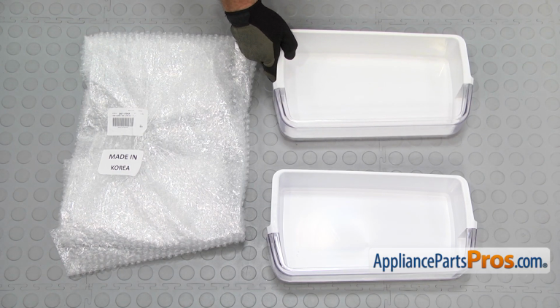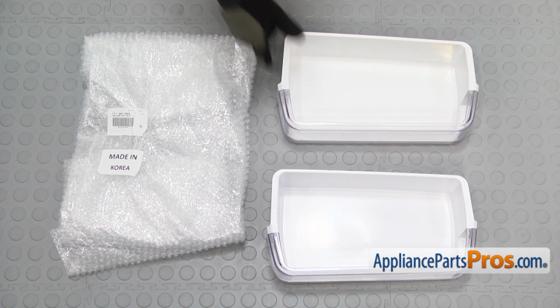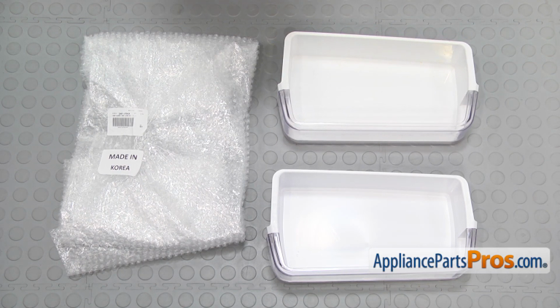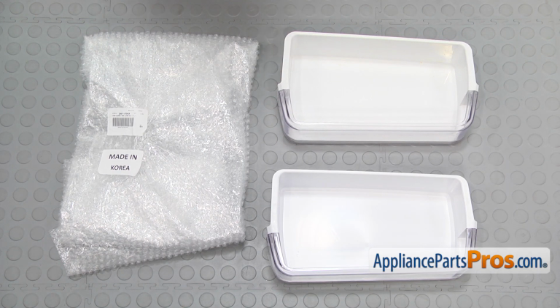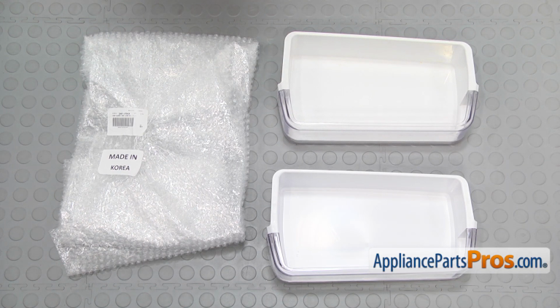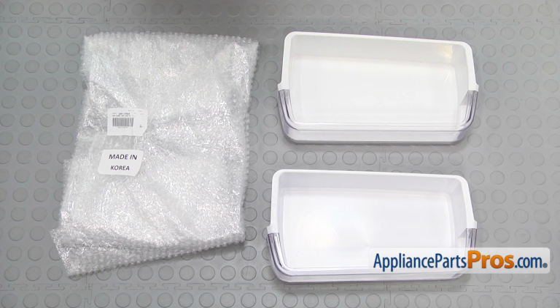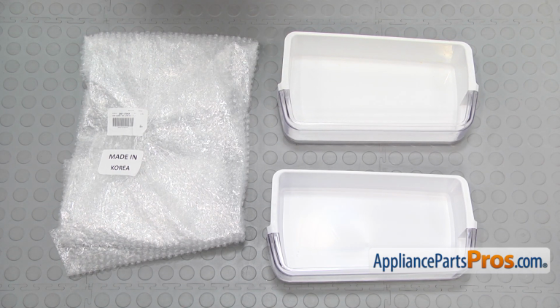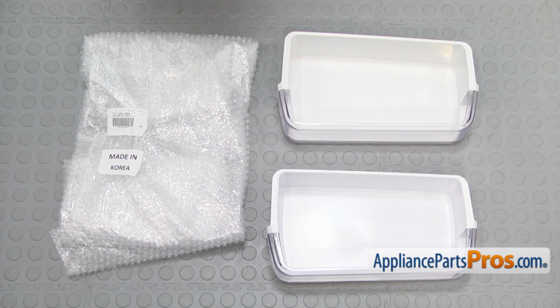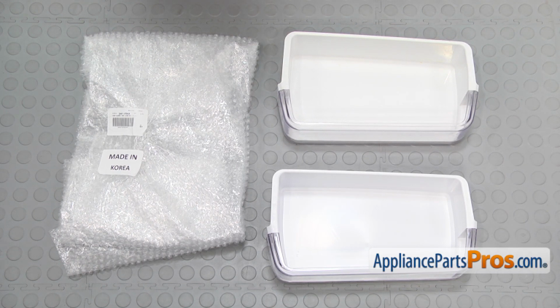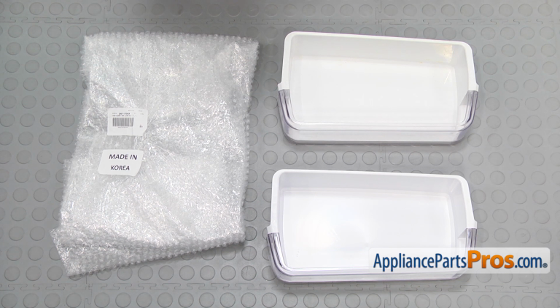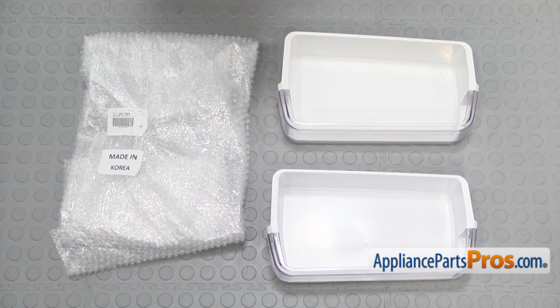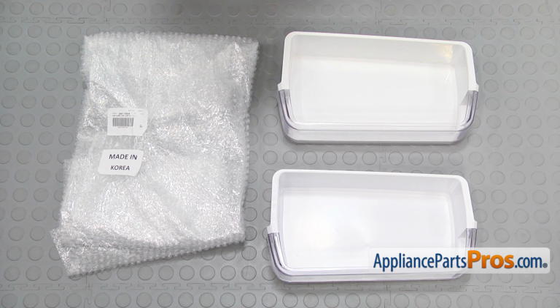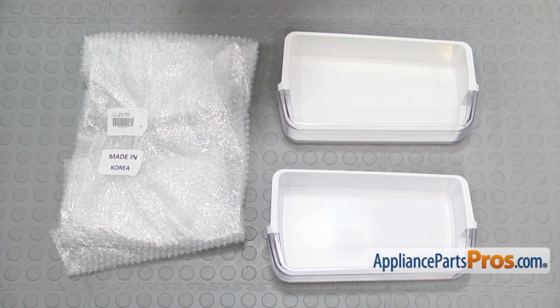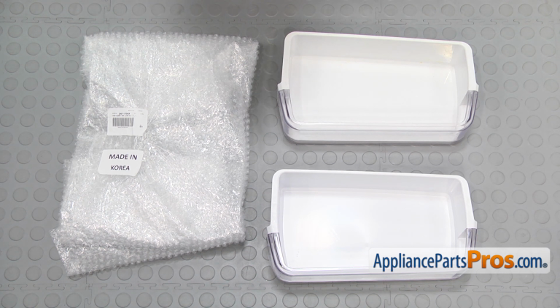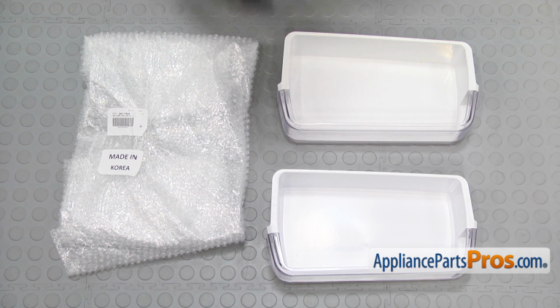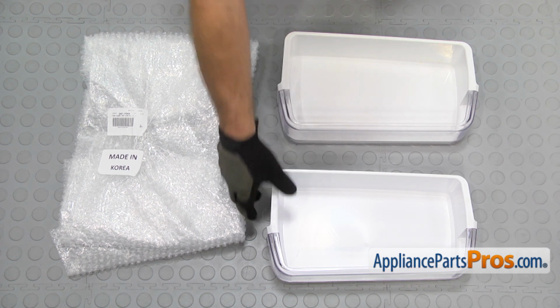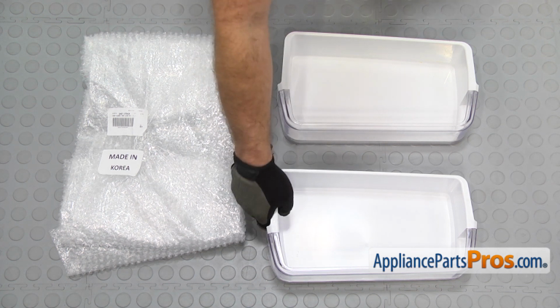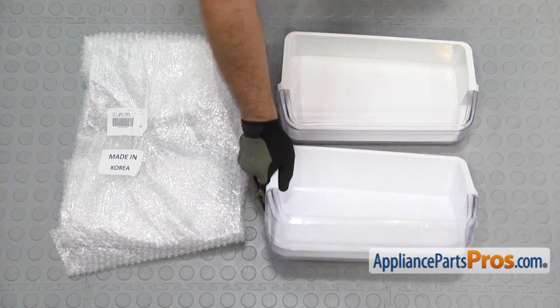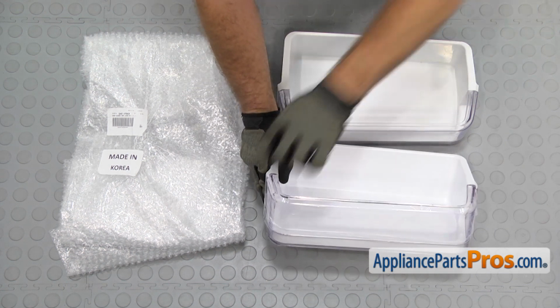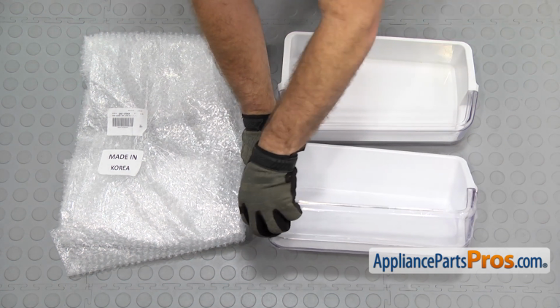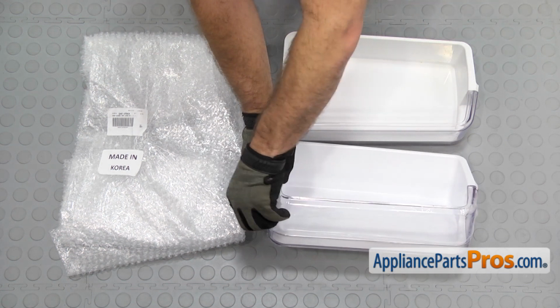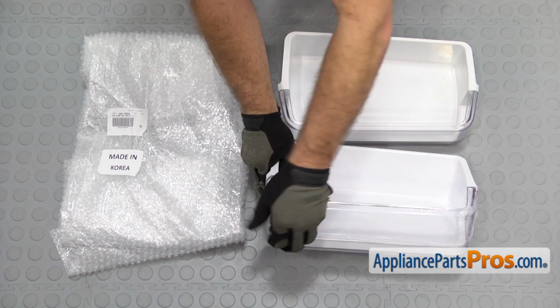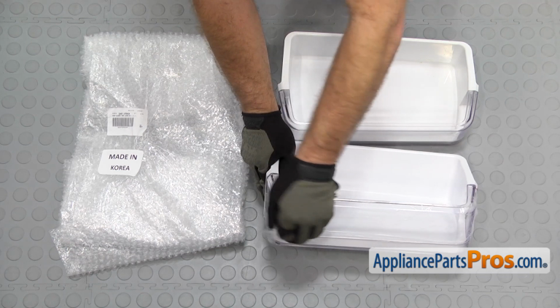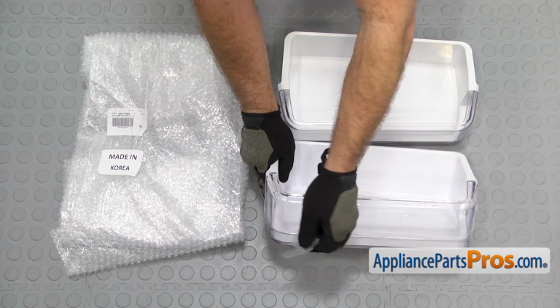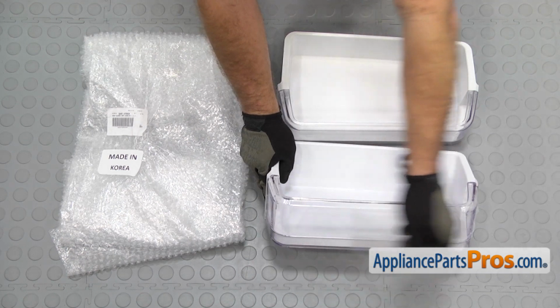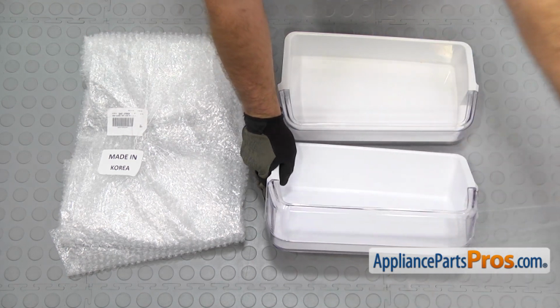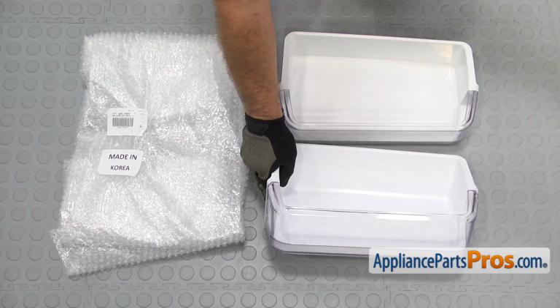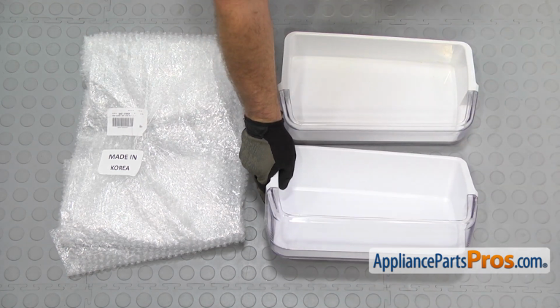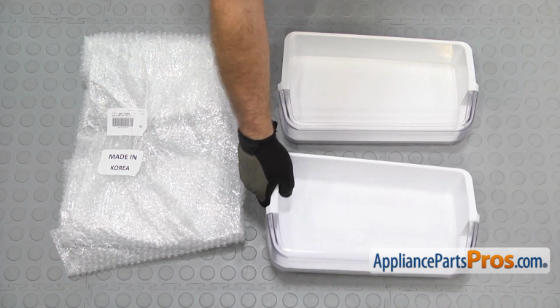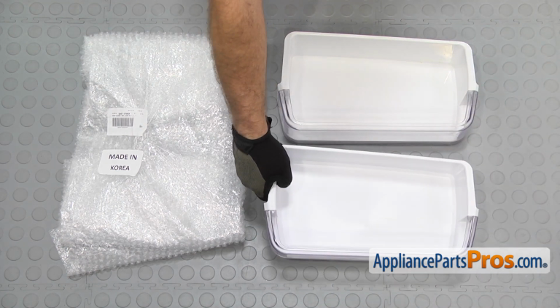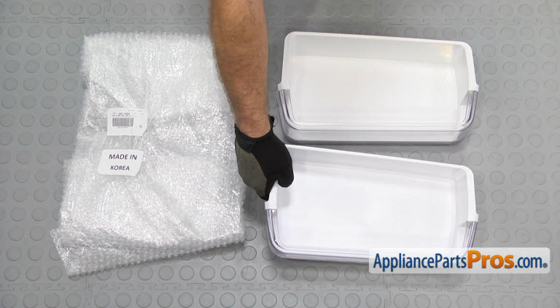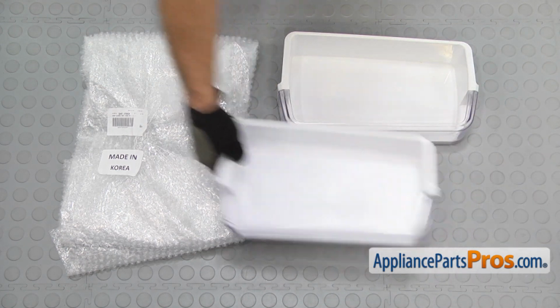Here's the old refrigerator door shelf next to the new one. If you don't already have one, you can get it at AppliancePartsPros.com. Before we put the new one in, we're just going to peel the protective coating off. Once you have it off, we can put it in the refrigerator.